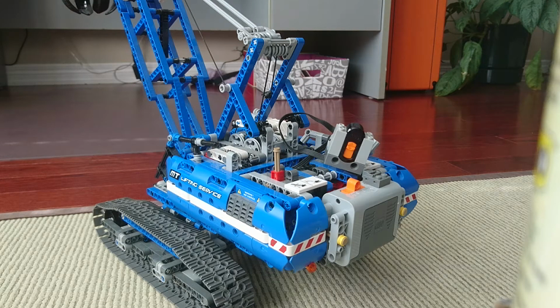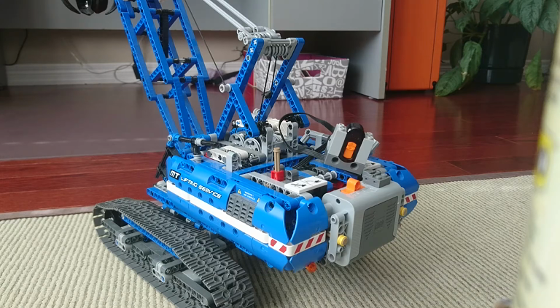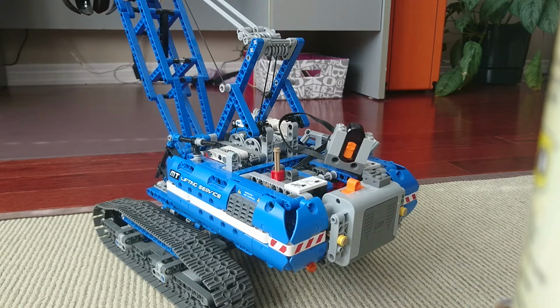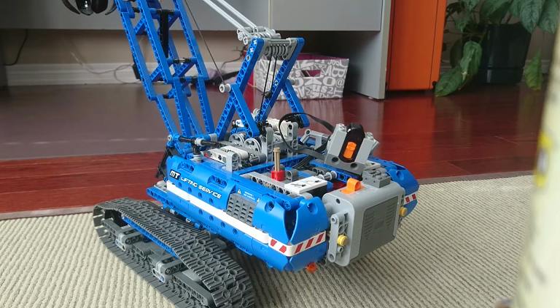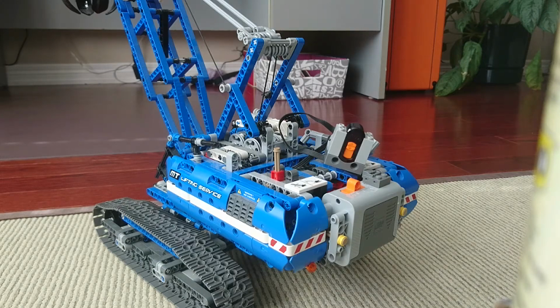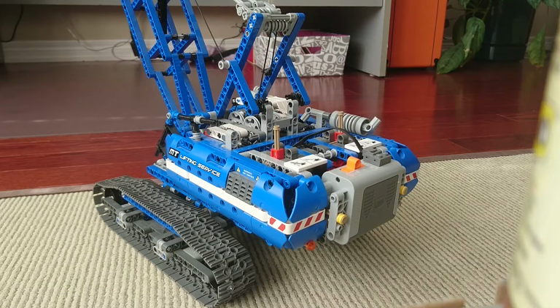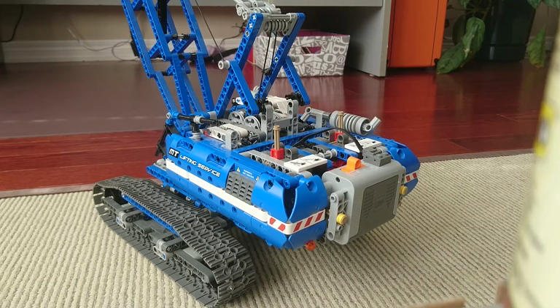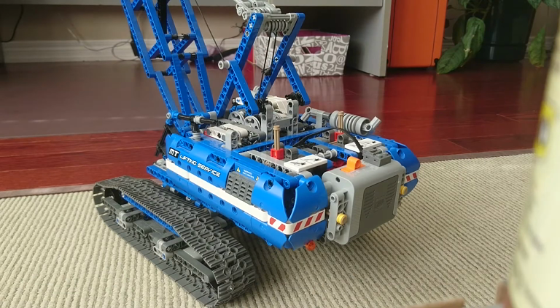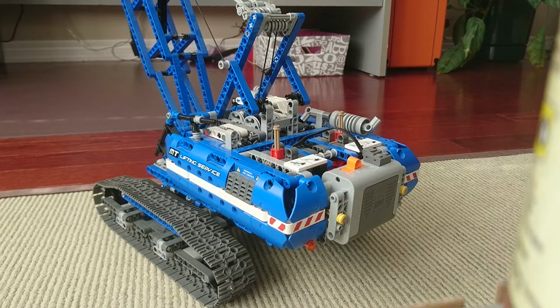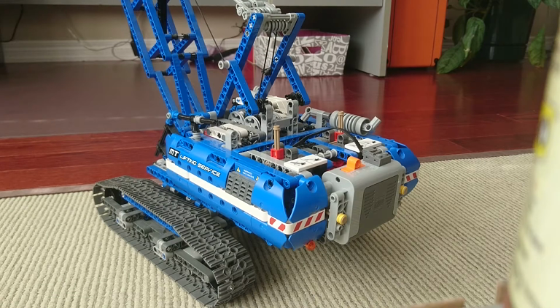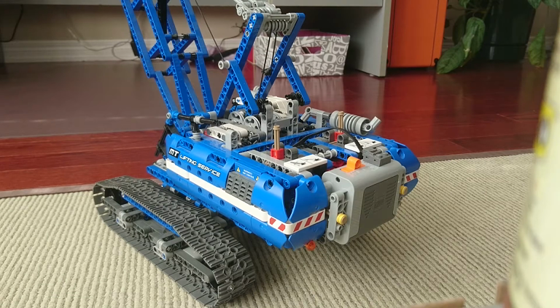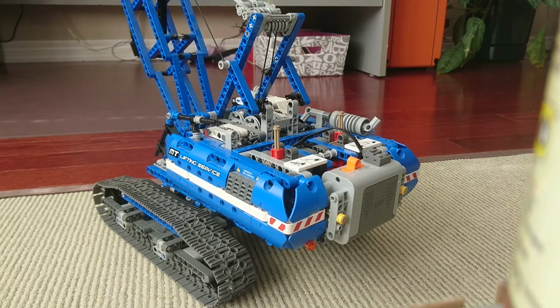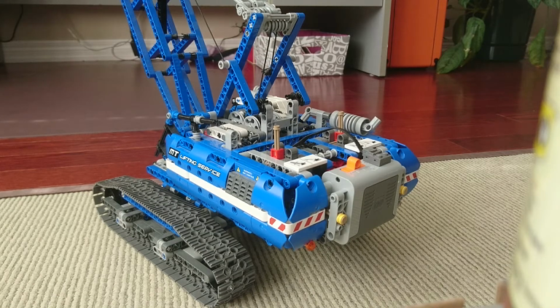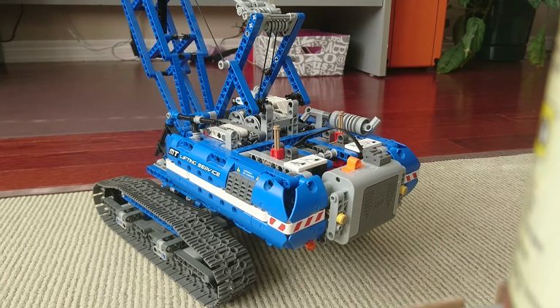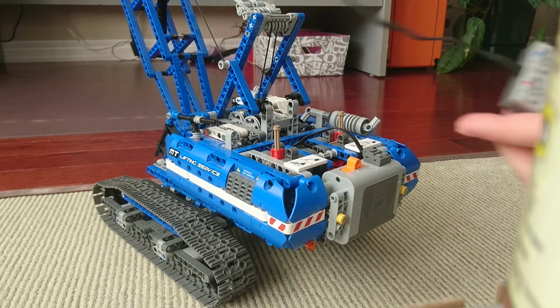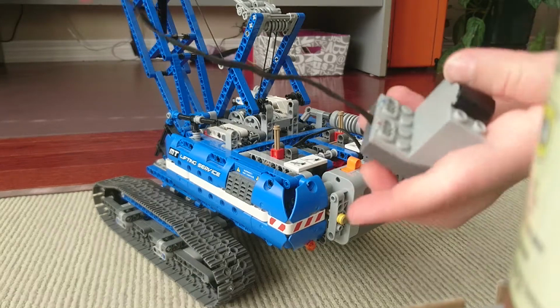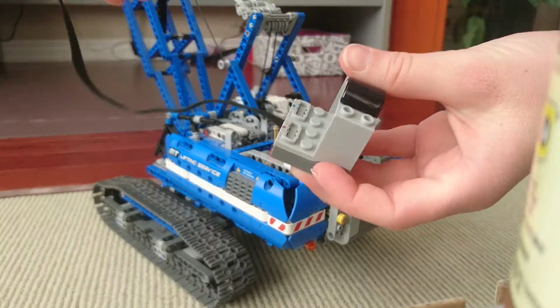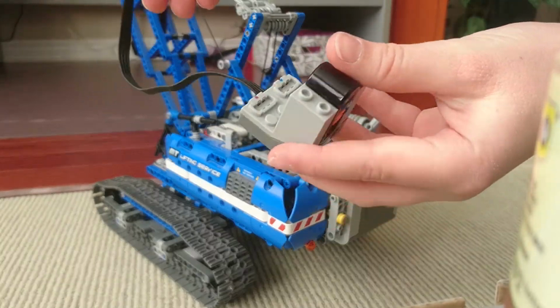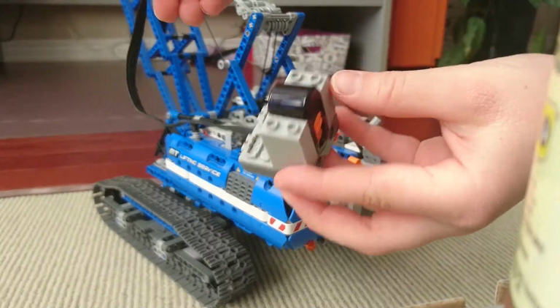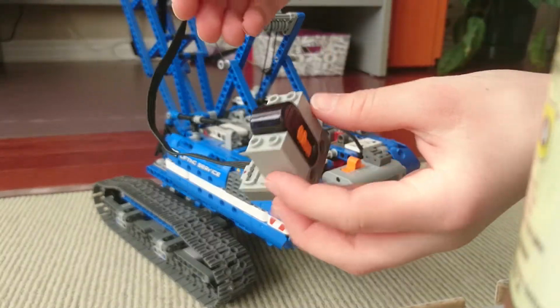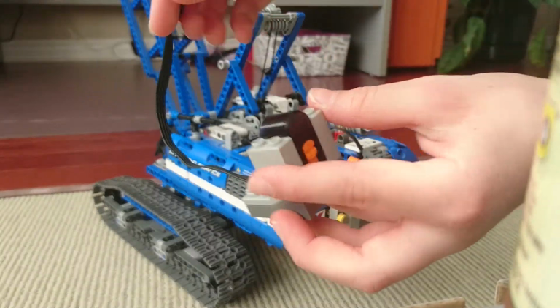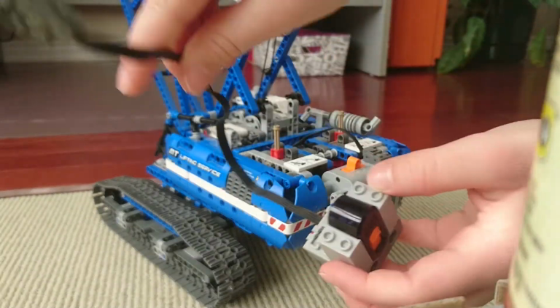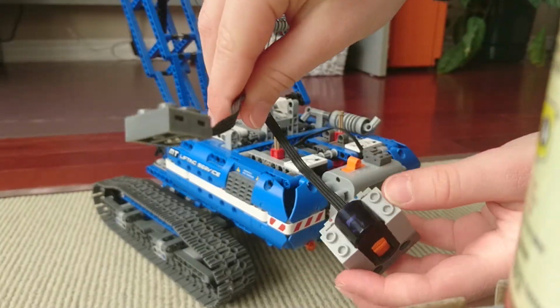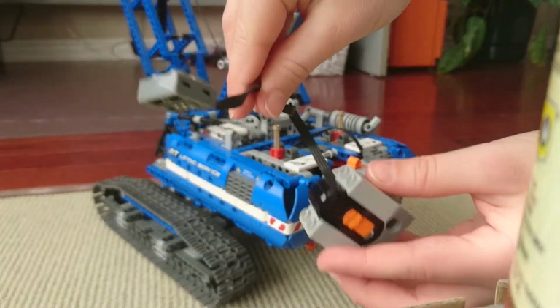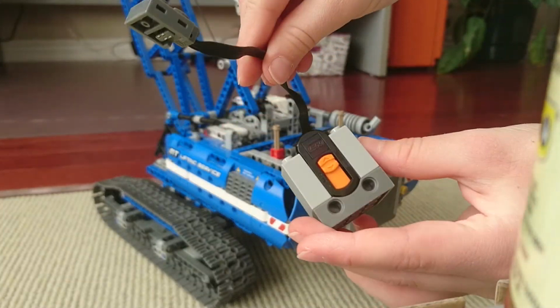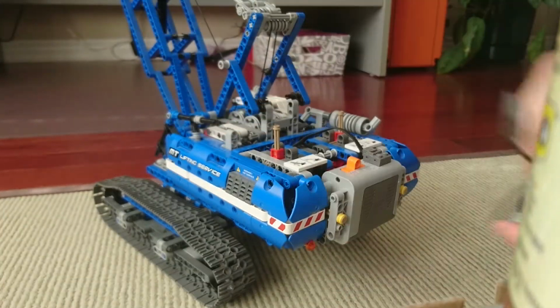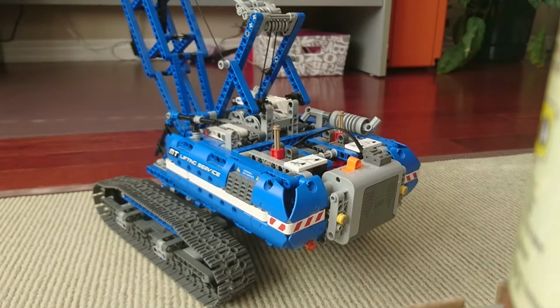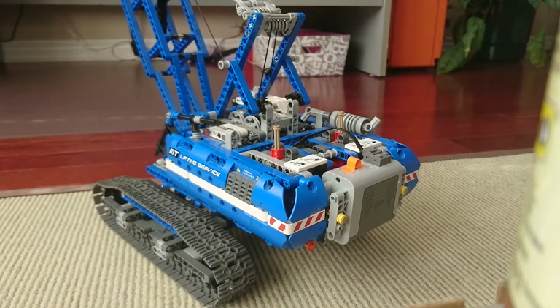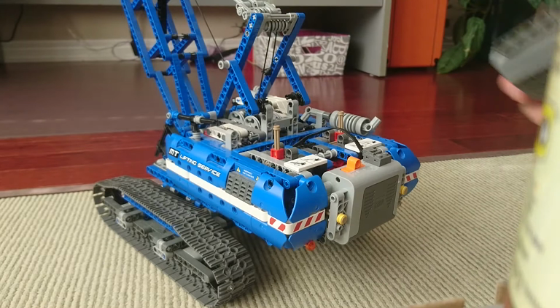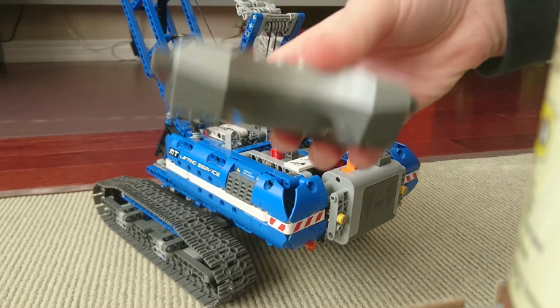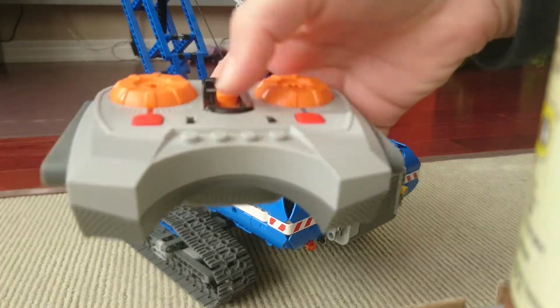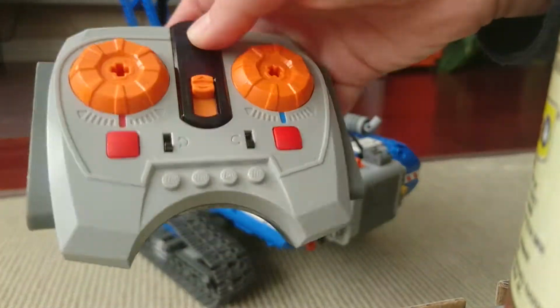So I'll show you the parts you need. You'll need this receiver, and you'll also need a speed remote.